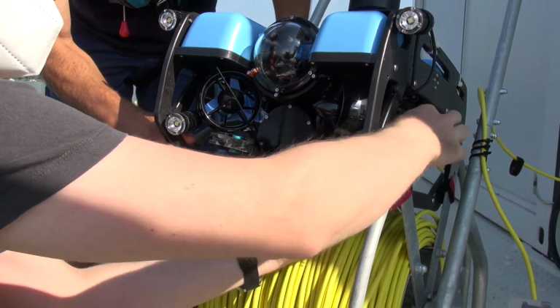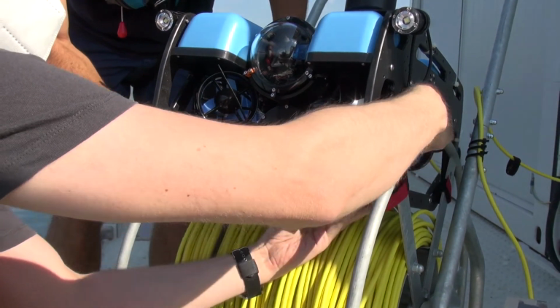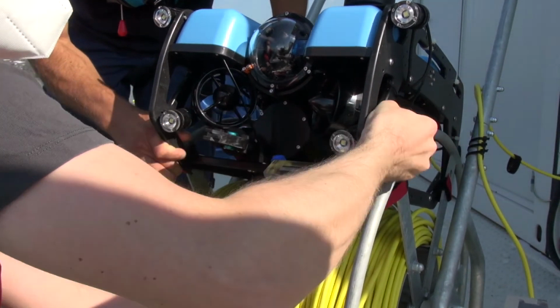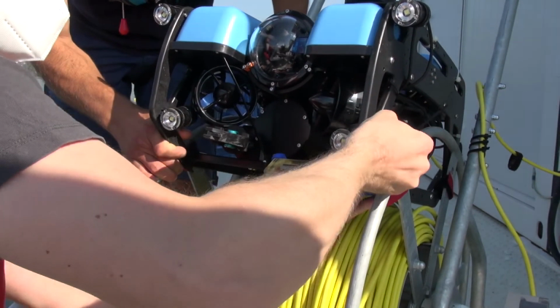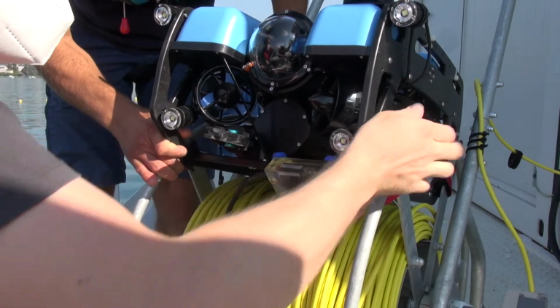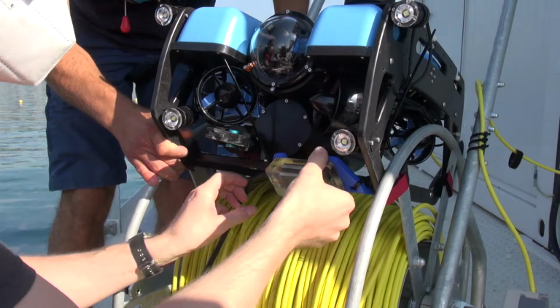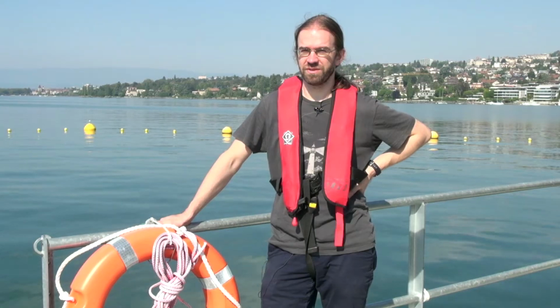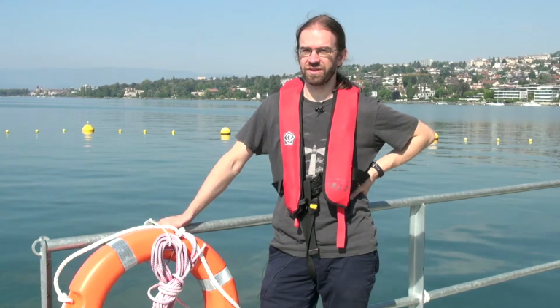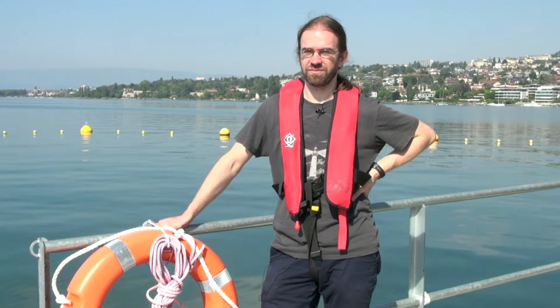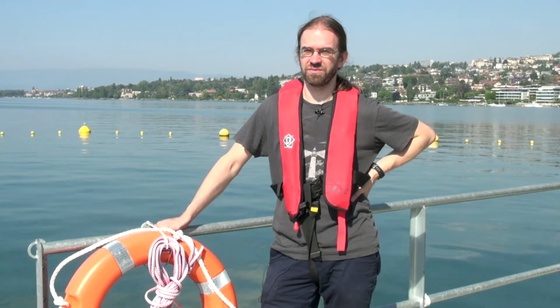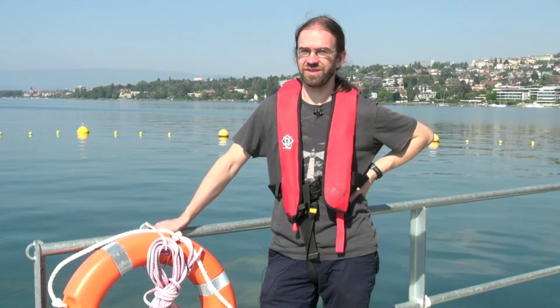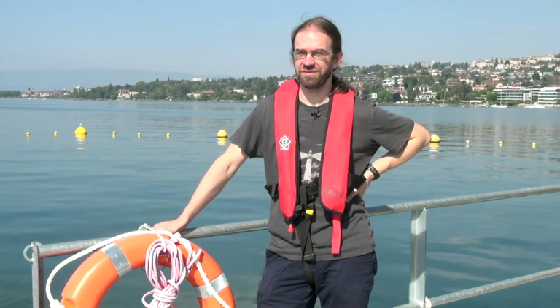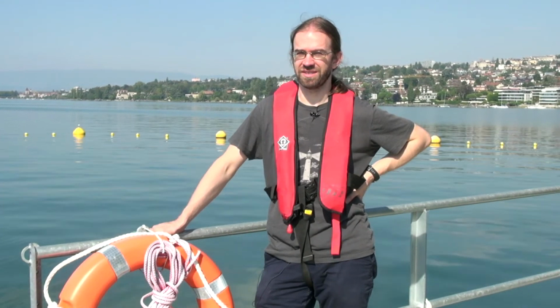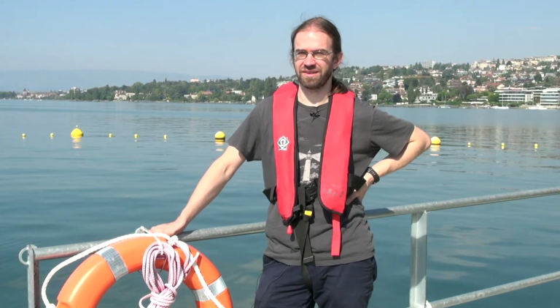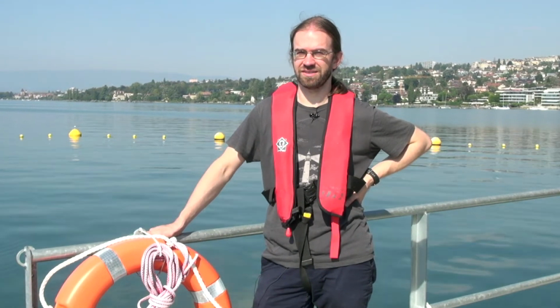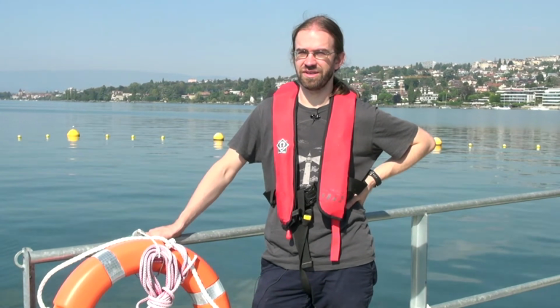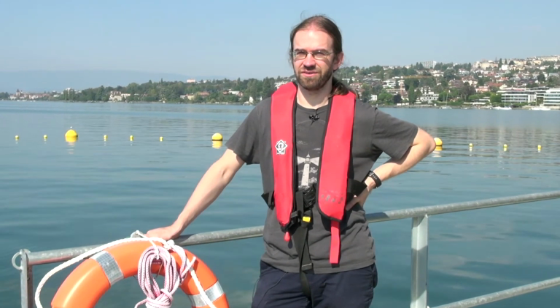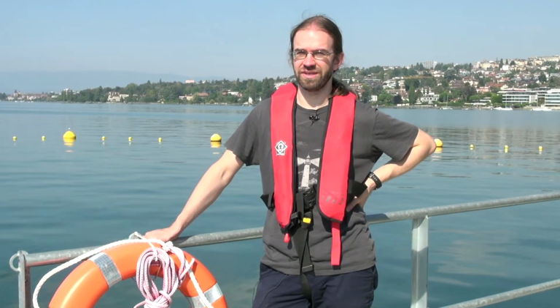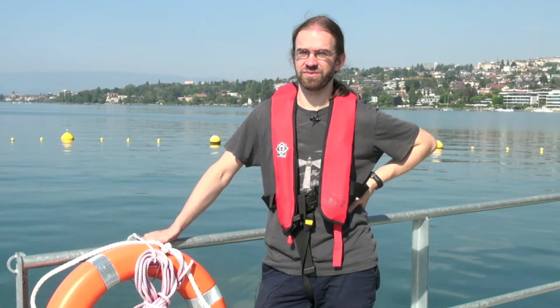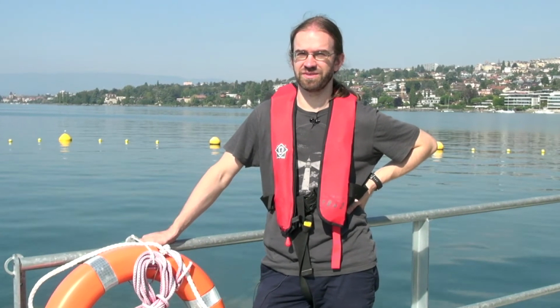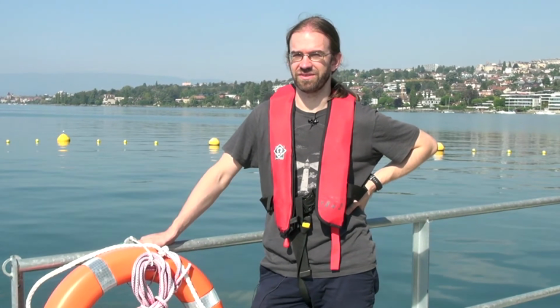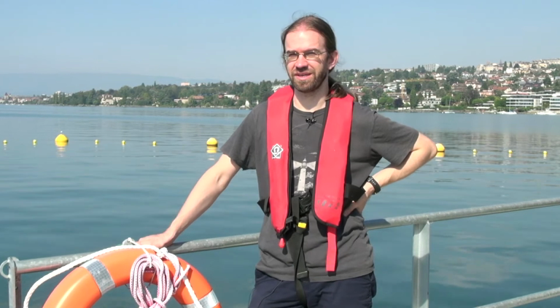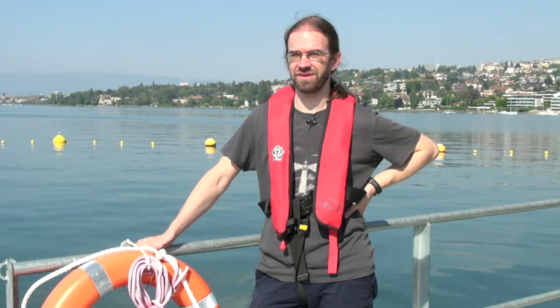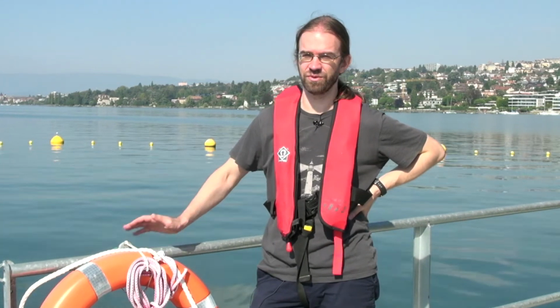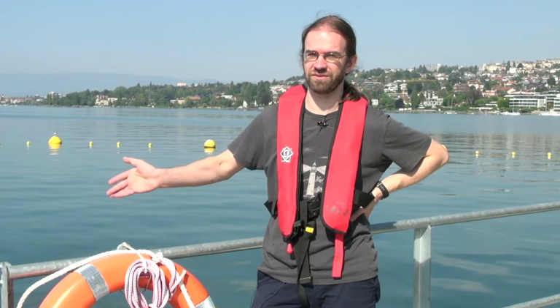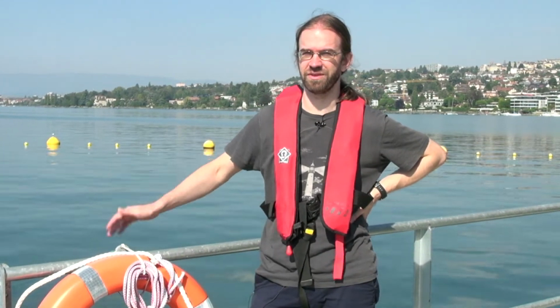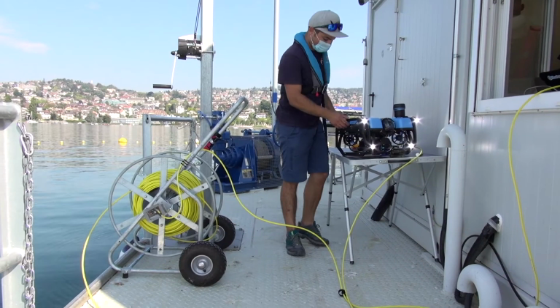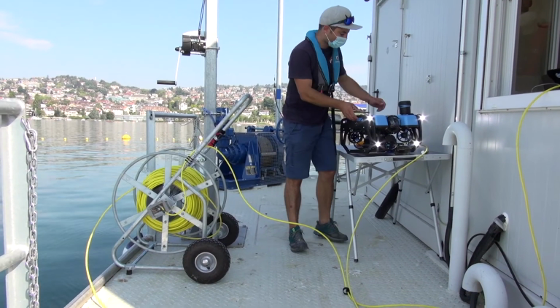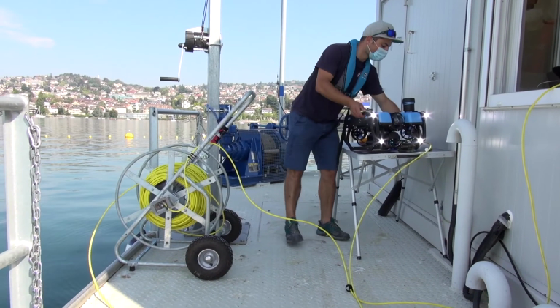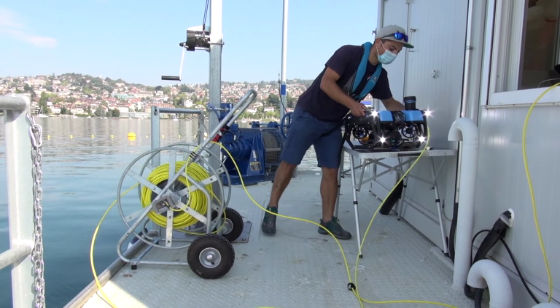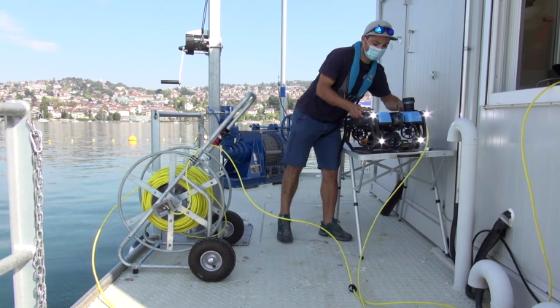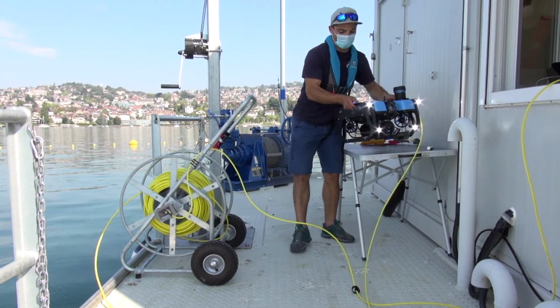We use blue light for the Luma modems because water absorbs radio waves and other colors like red or infrared very quickly, while blue and a little bit of green light can pass for long distances.